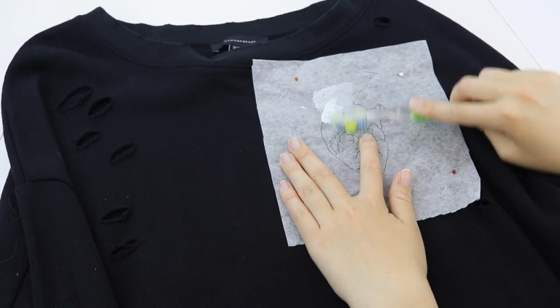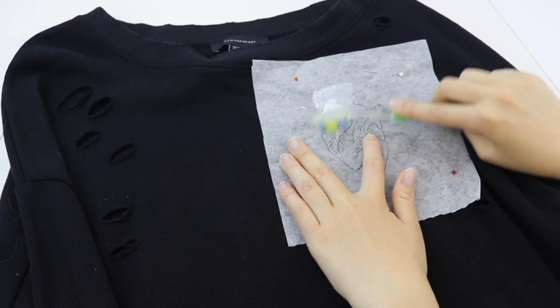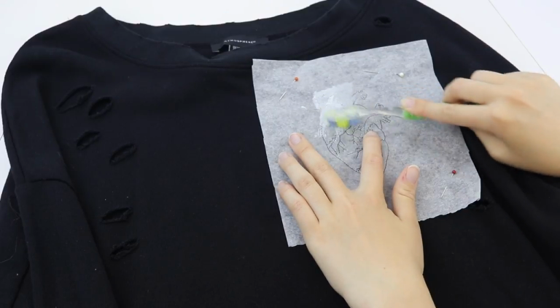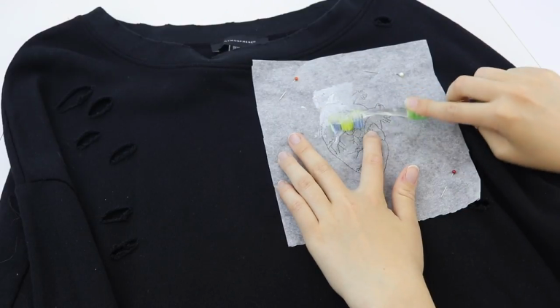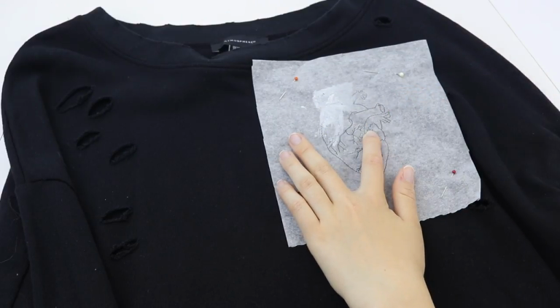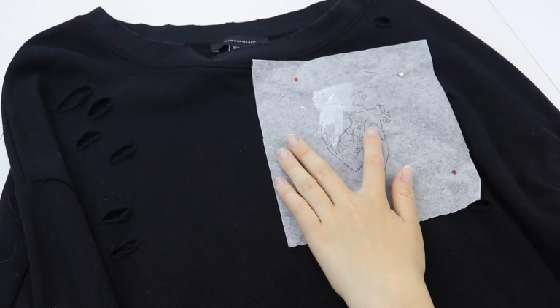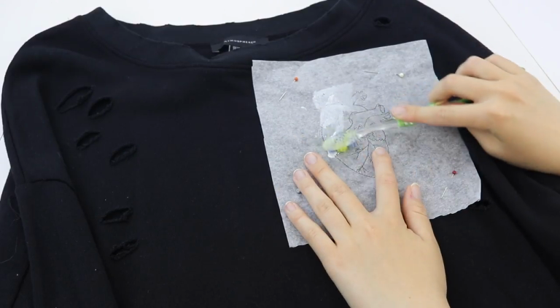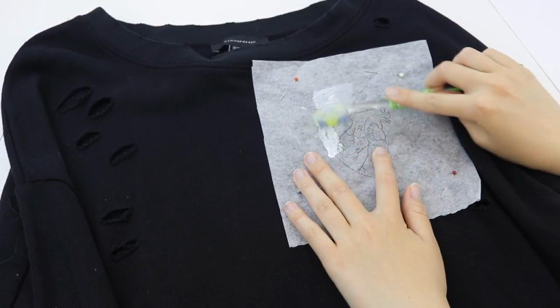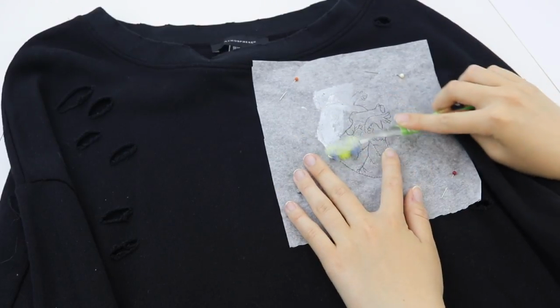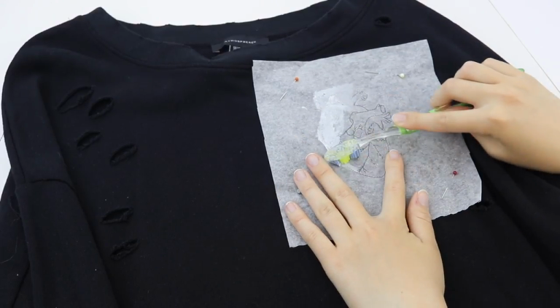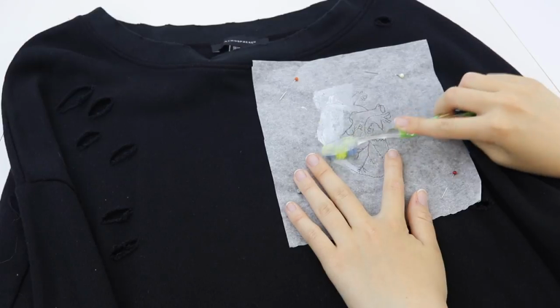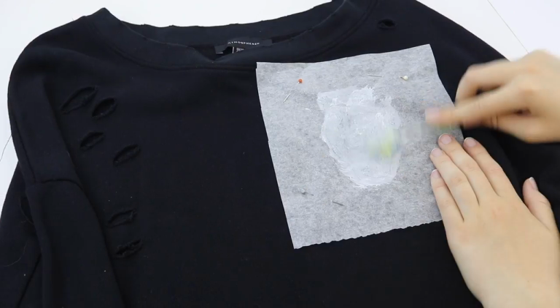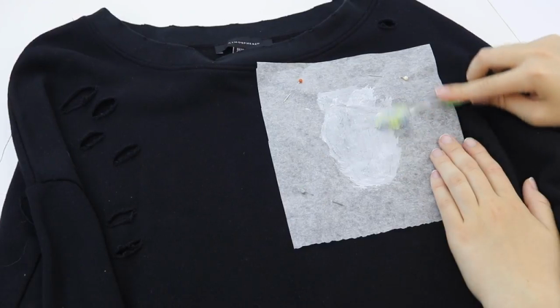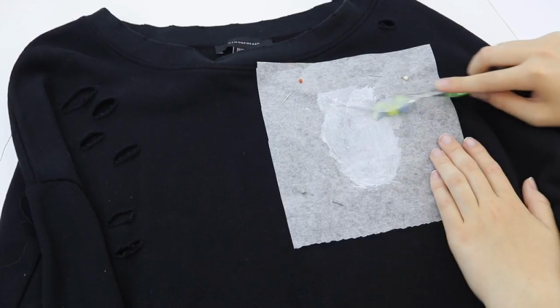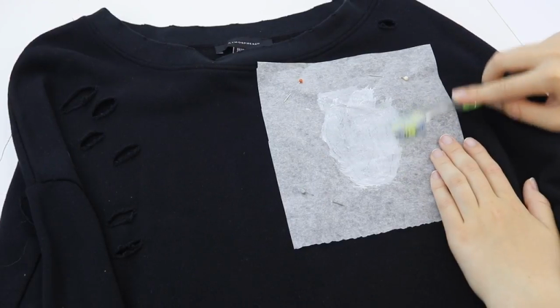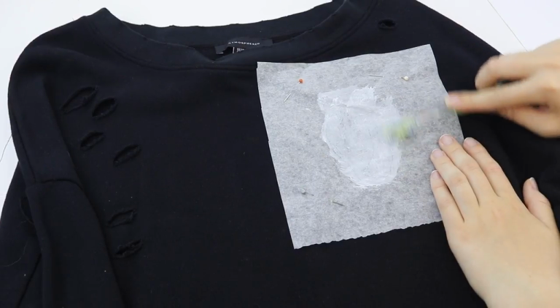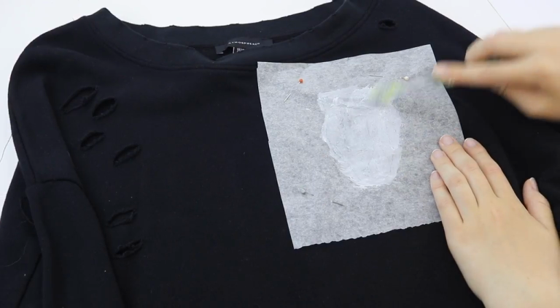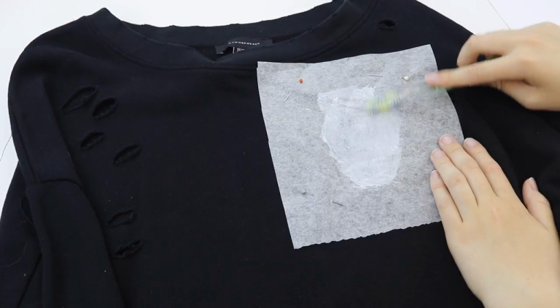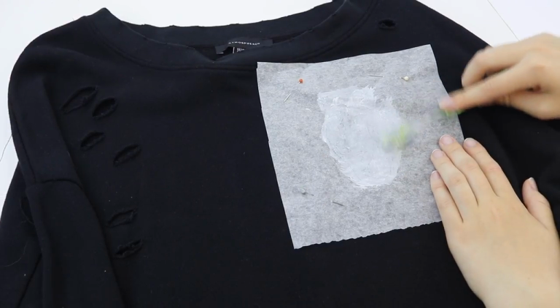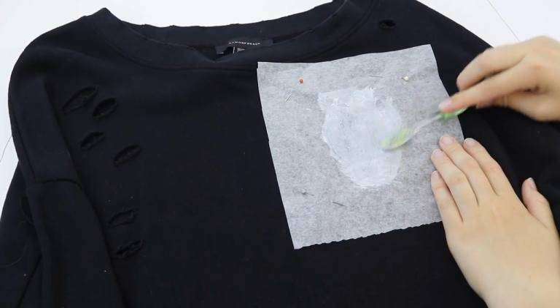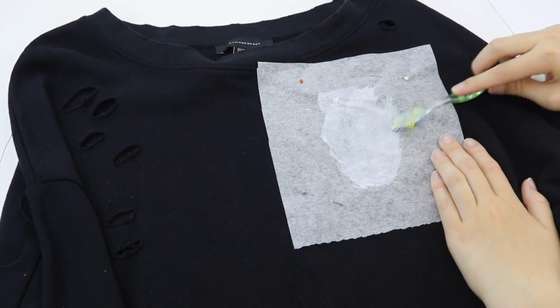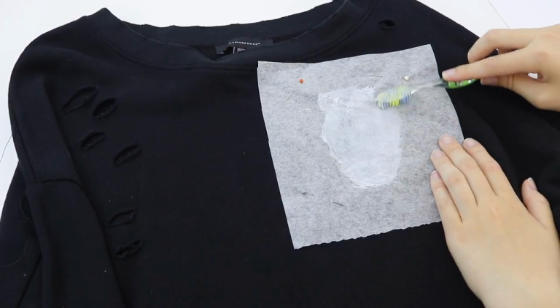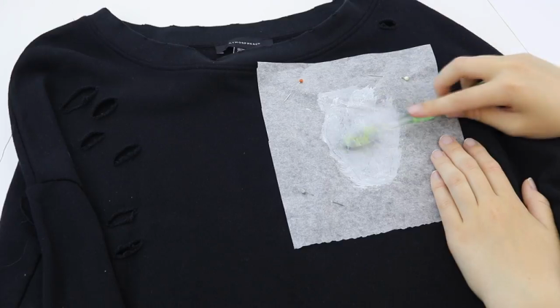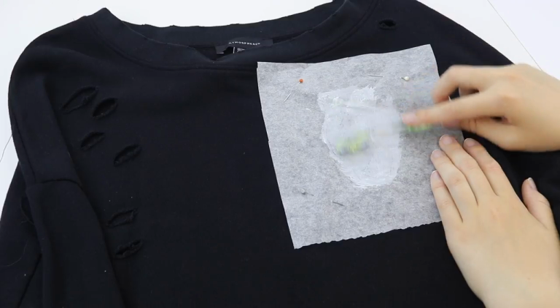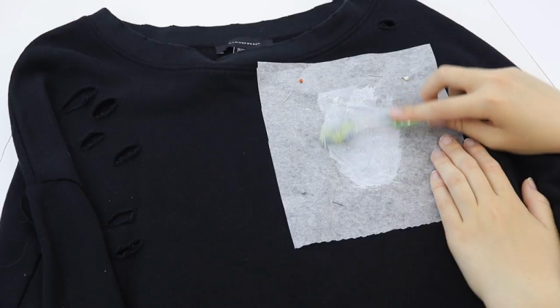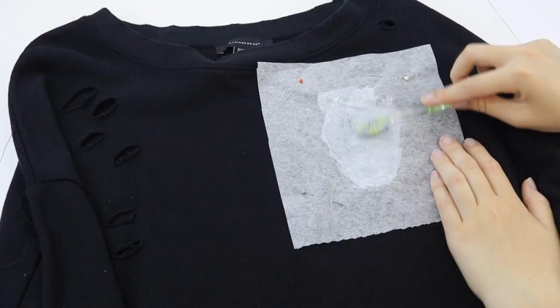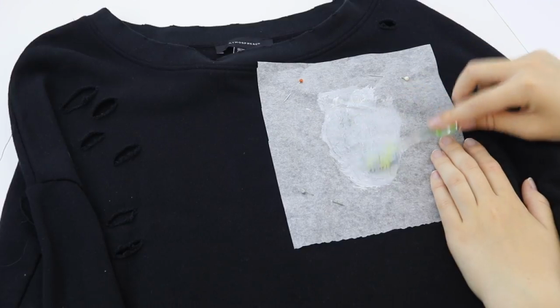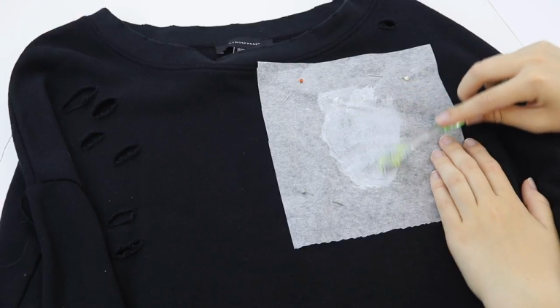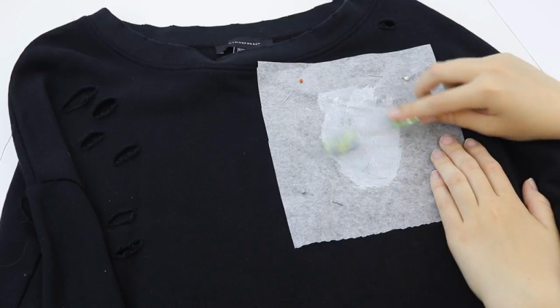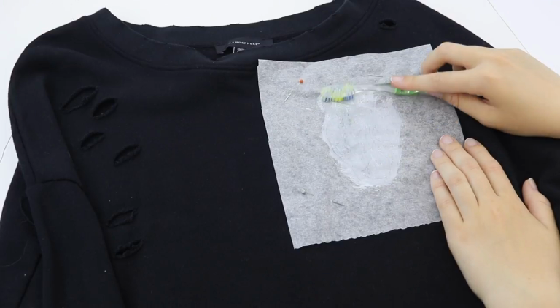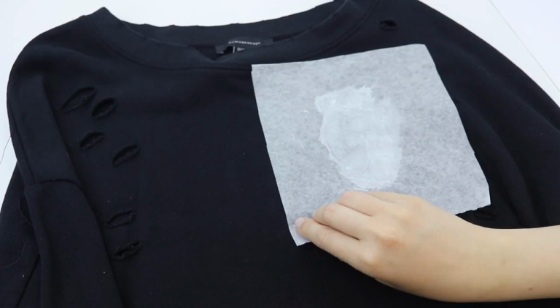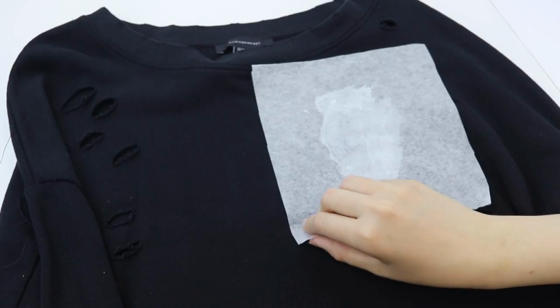so the white acrylic paint will go through onto the sweatshirt. It's the exact same method as my painting denim jacket DIYs that you can see in further detail. It's quite simple but it's a completely foolproof and super easy method. So as you can see, that's the stencil right there.